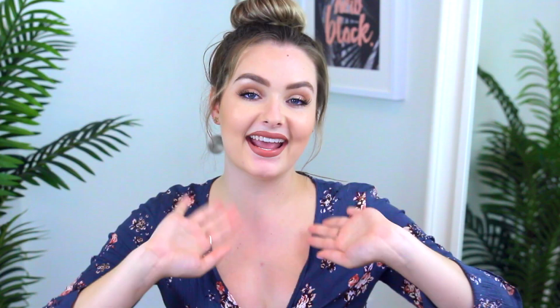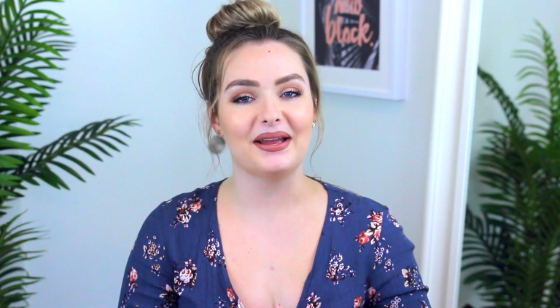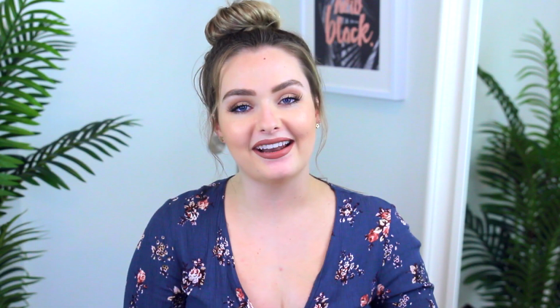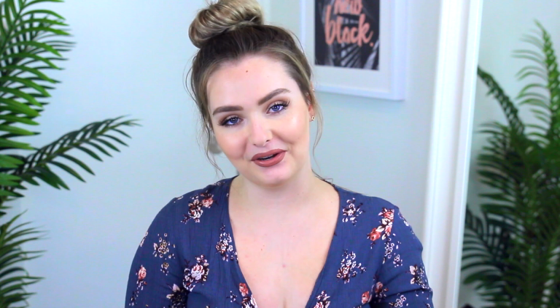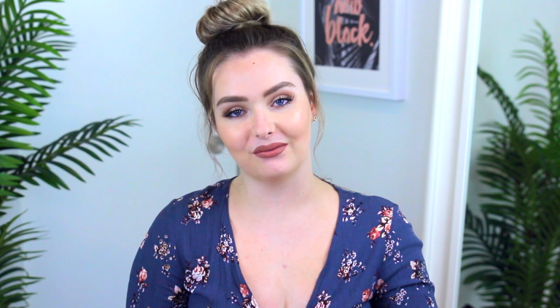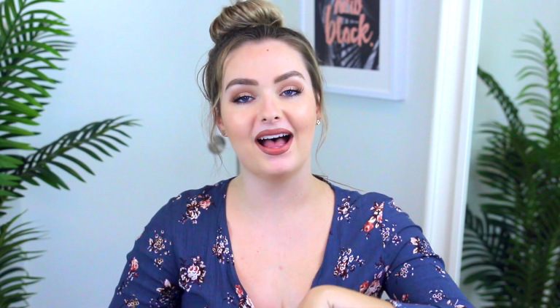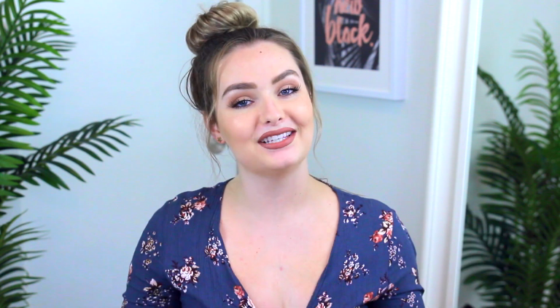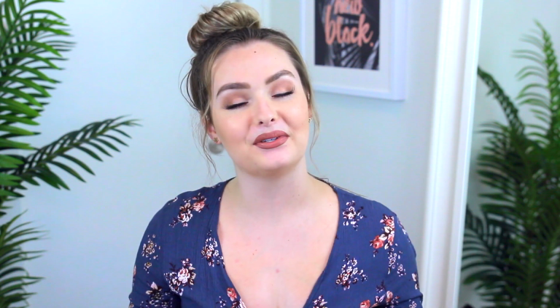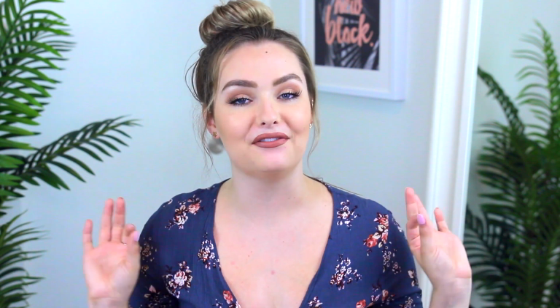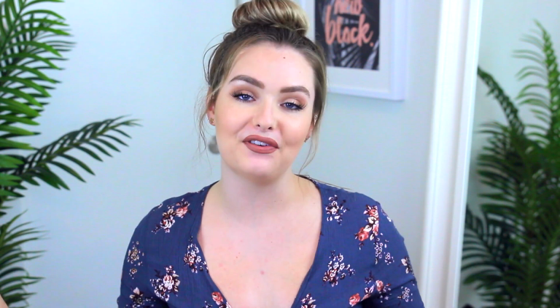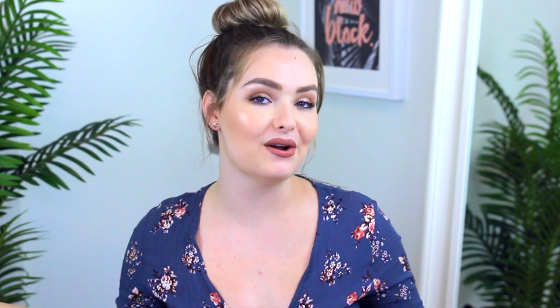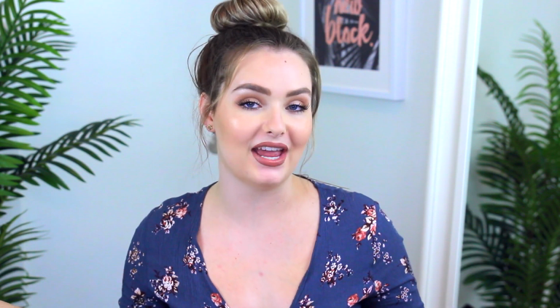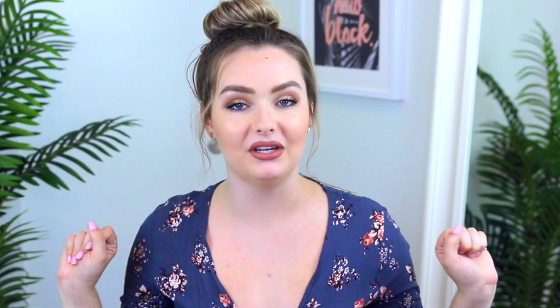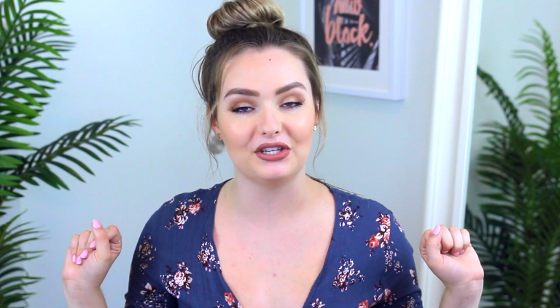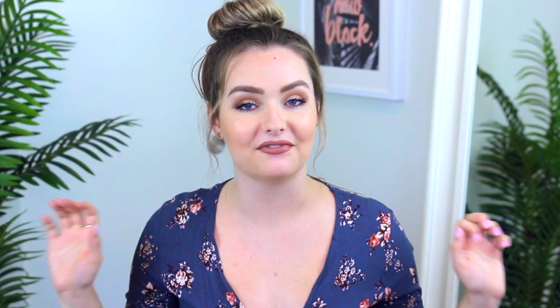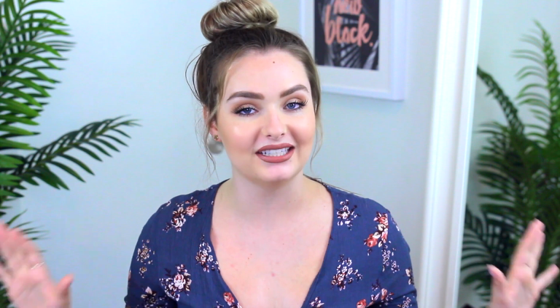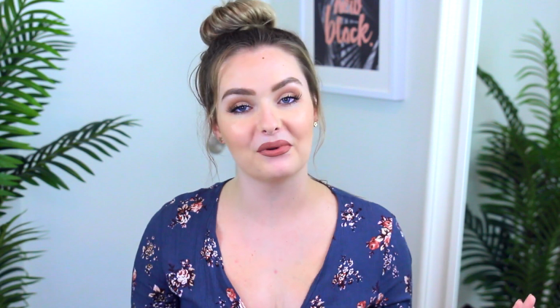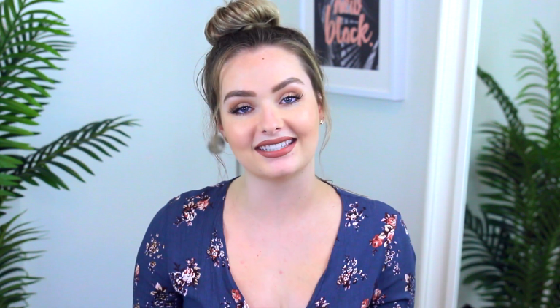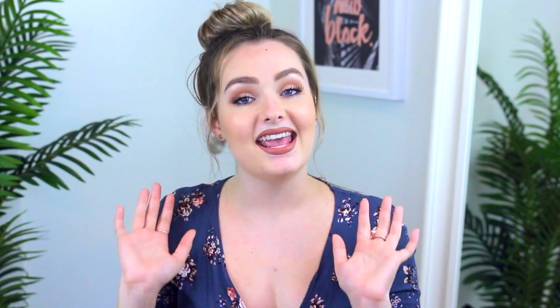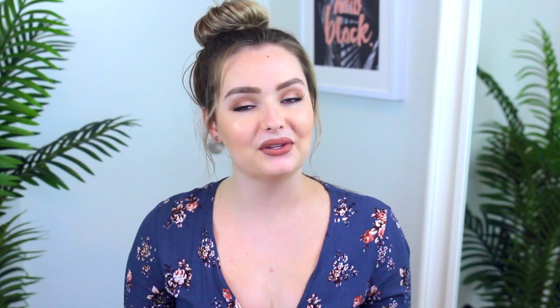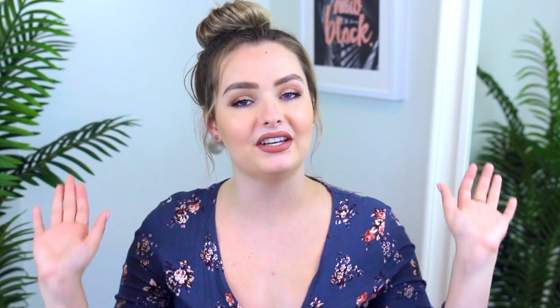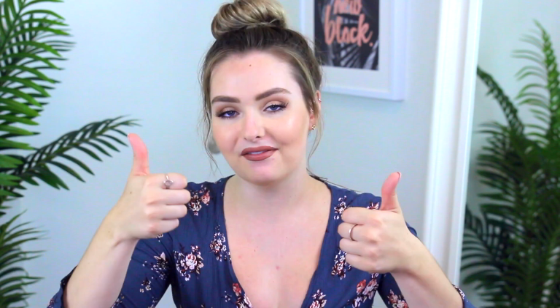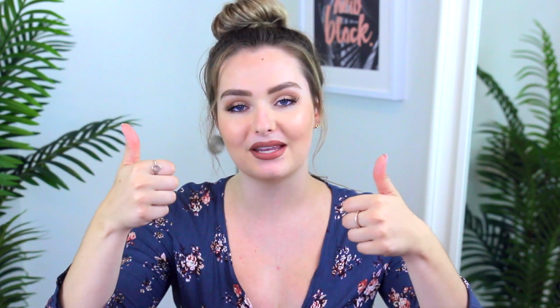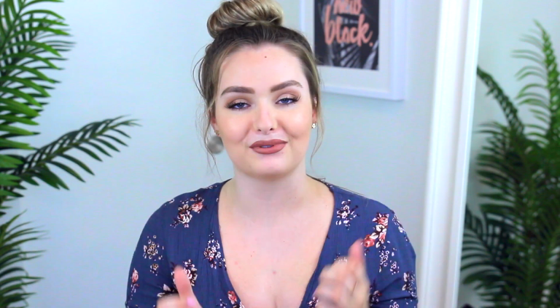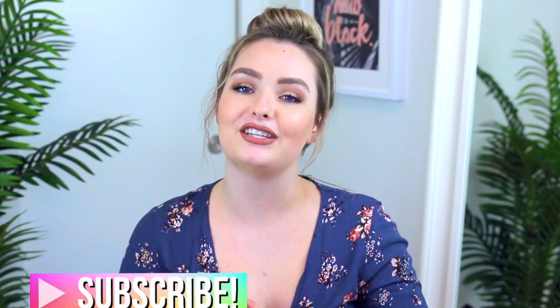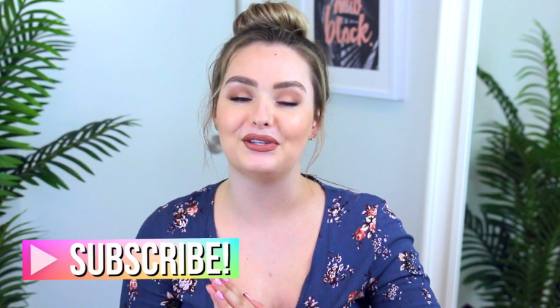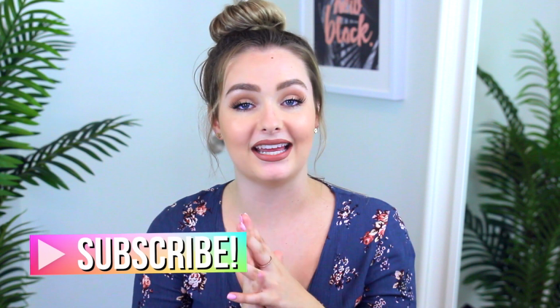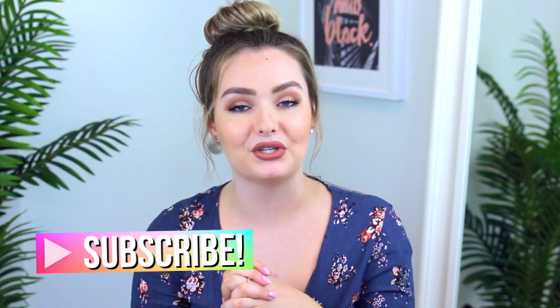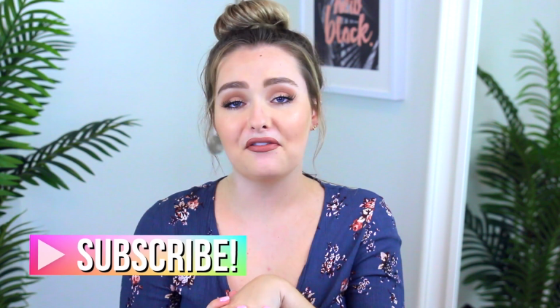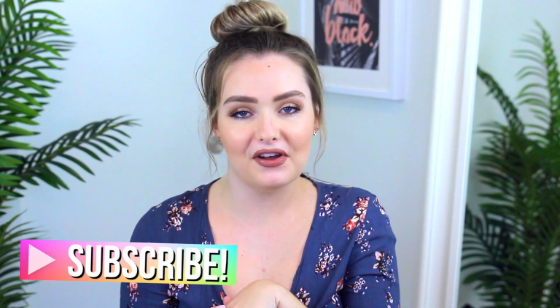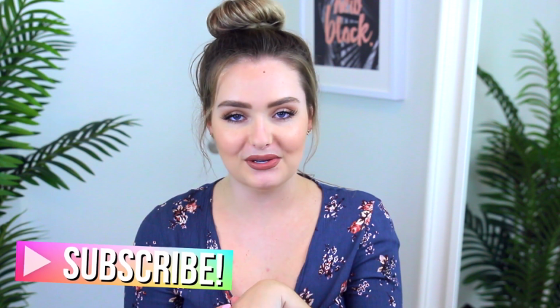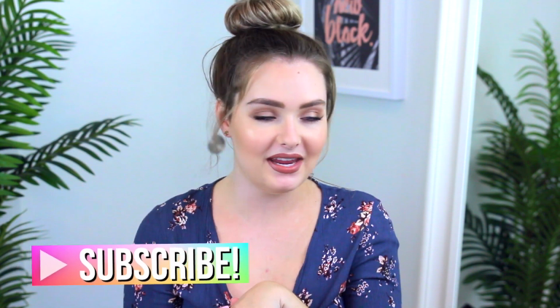Hey guys, welcome back to my channel. I hope you're all doing well. Today's video is going to be the first fall video on my channel, and we are going to be doing some fall treats, so I hope you guys are excited. If you like treat videos, give it a thumbs up and subscribe to my channel so you don't miss any future fun fall videos from me.